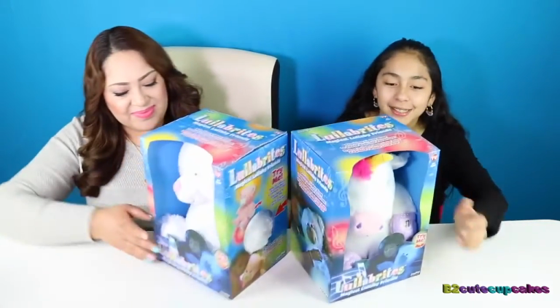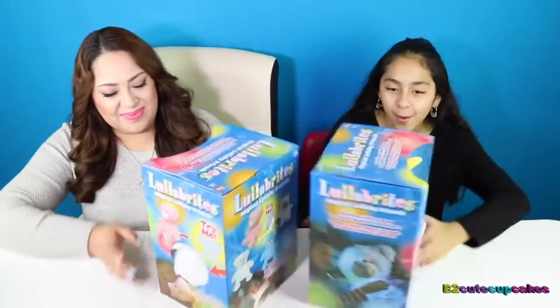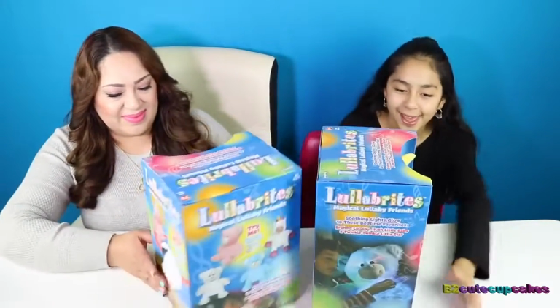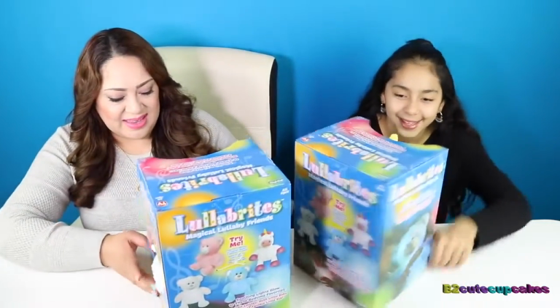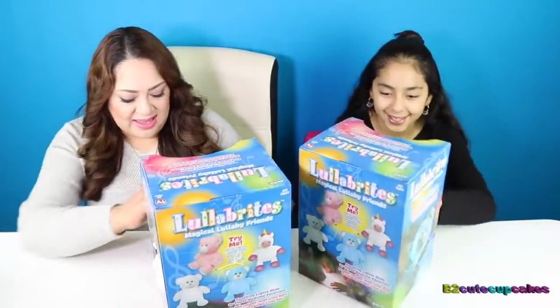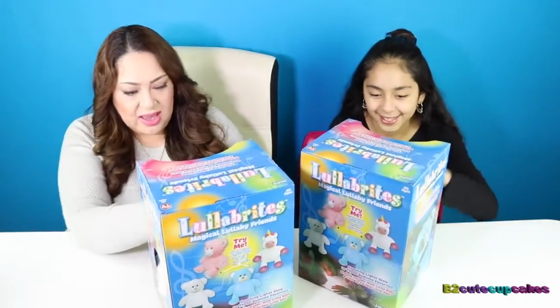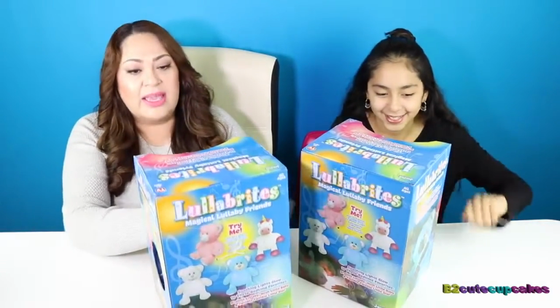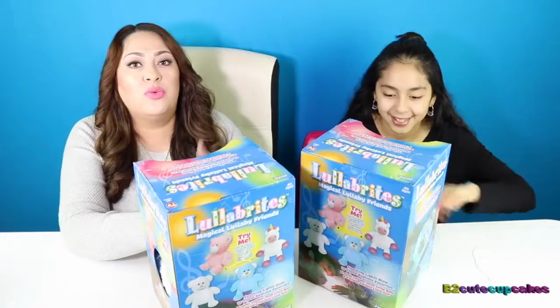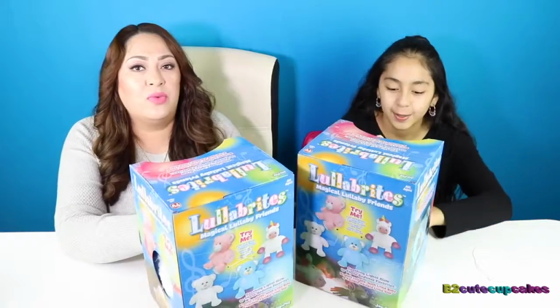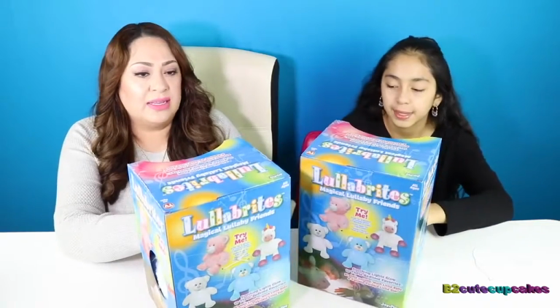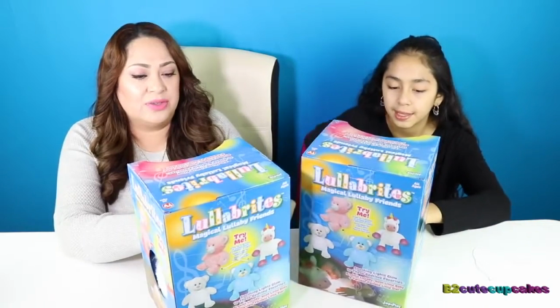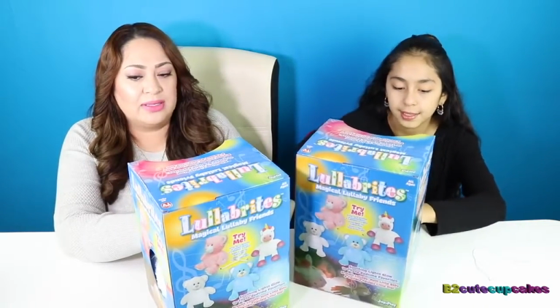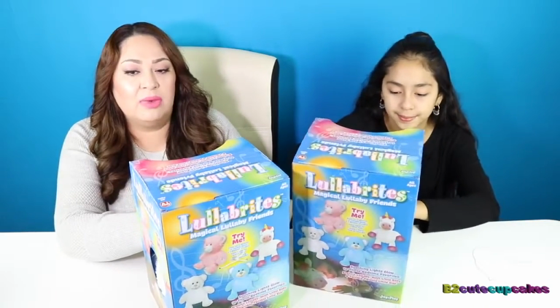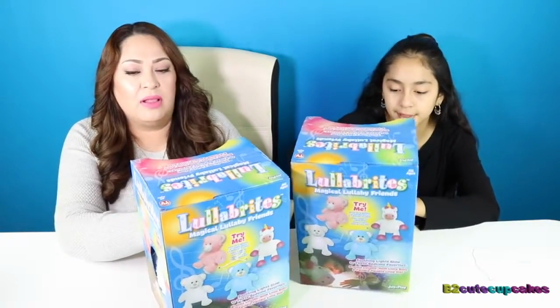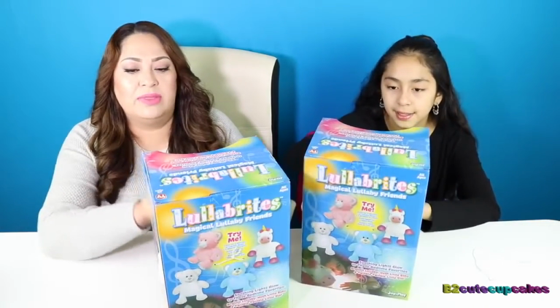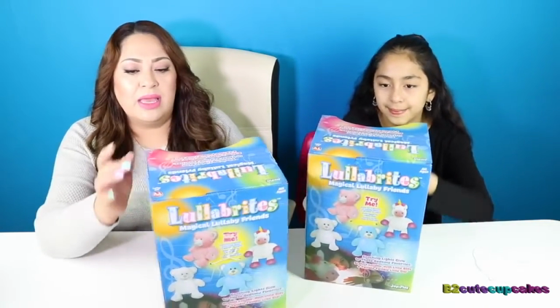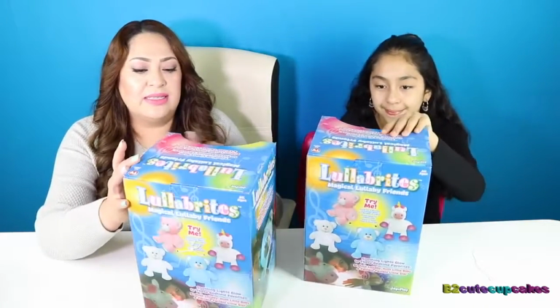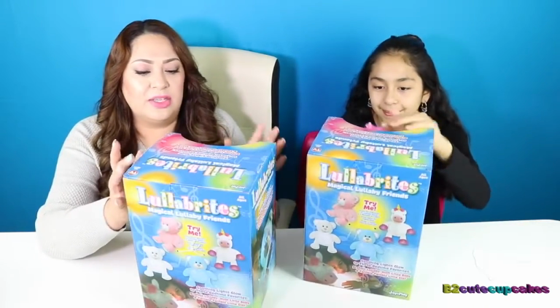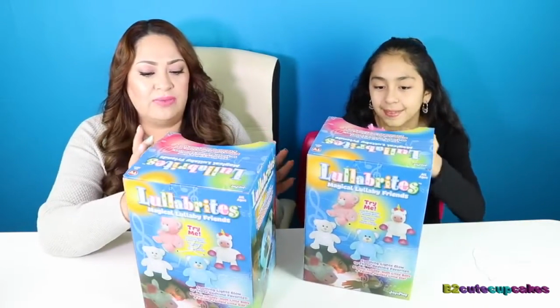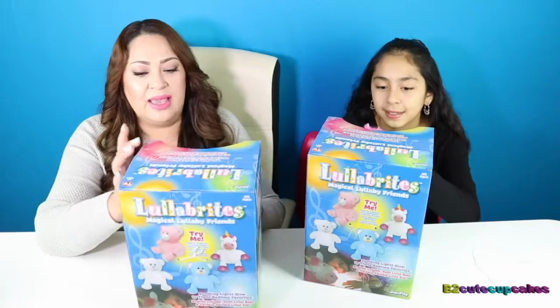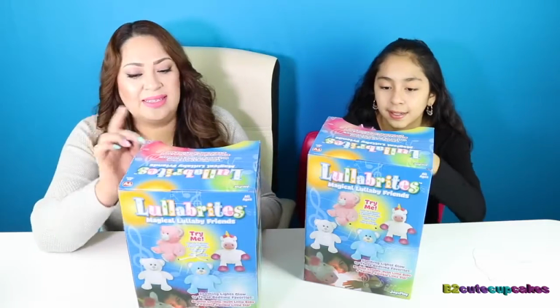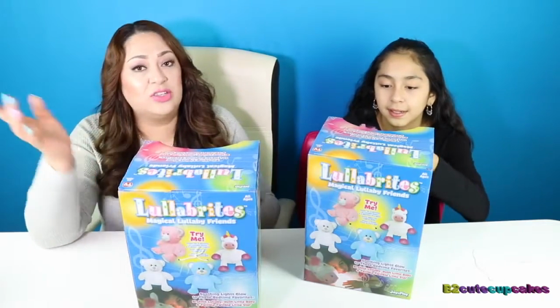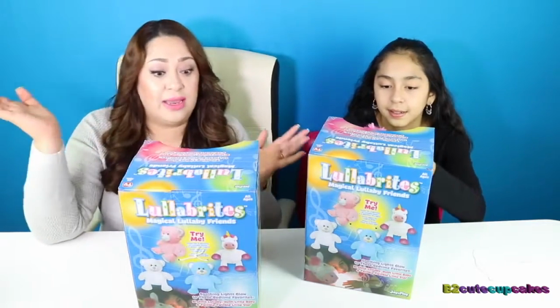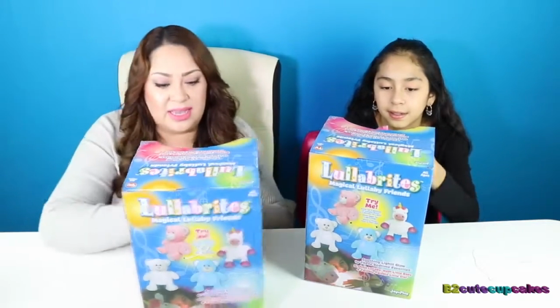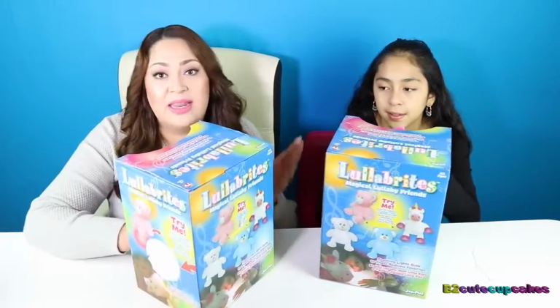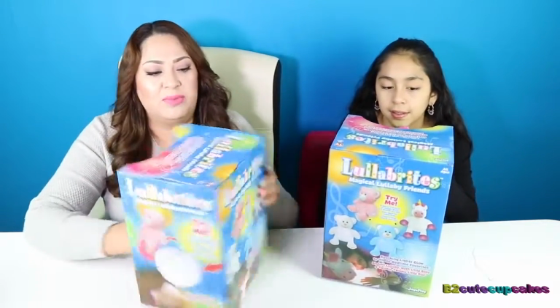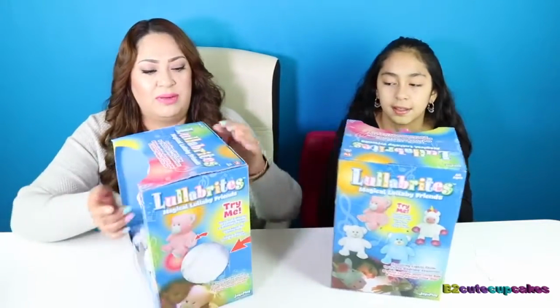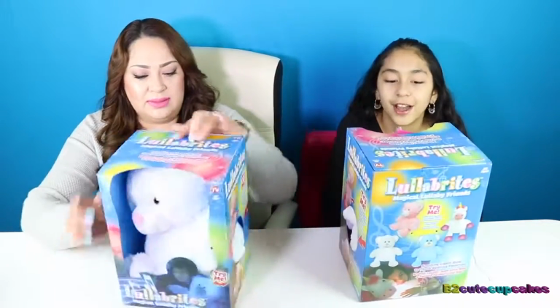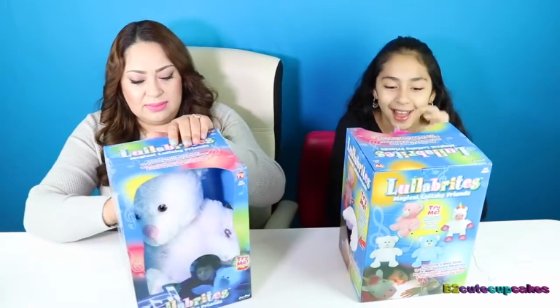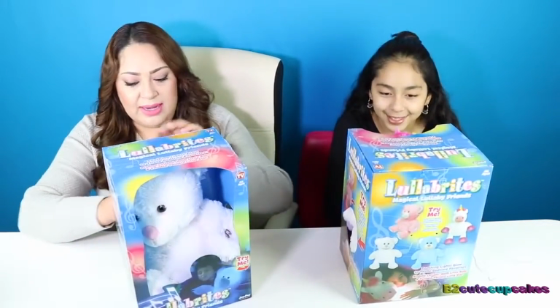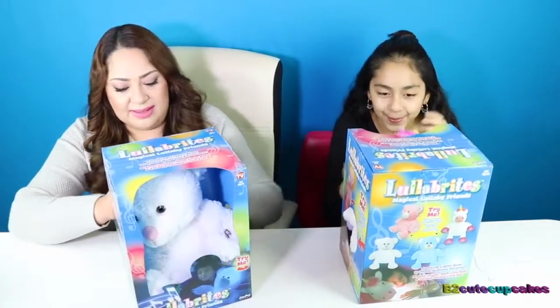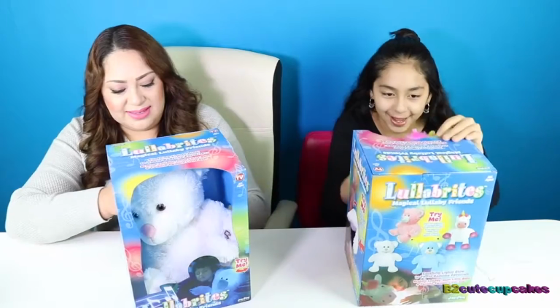So let's open it. In case you're wondering, we found this at Toys R Us and we fell in love with them. It says here, 'as seen on TV,' and it says all ages. I guess I can even sleep with one of them!